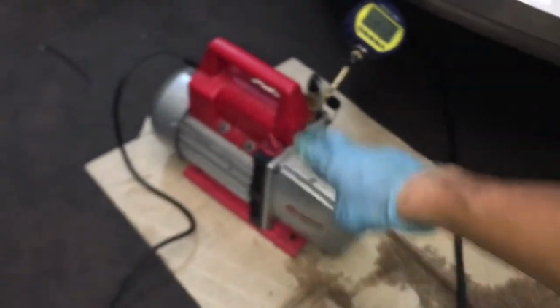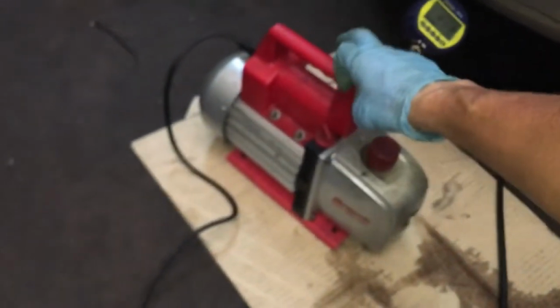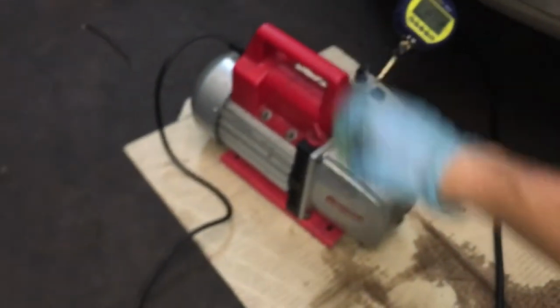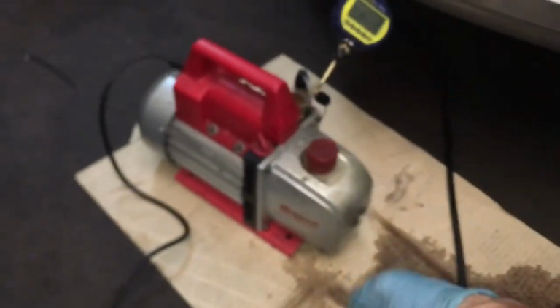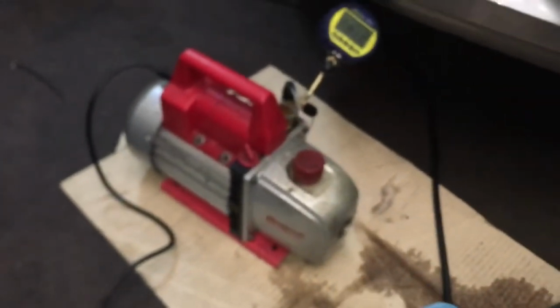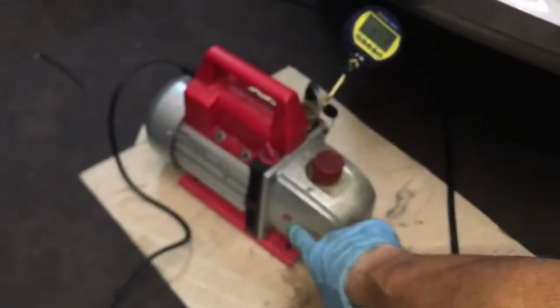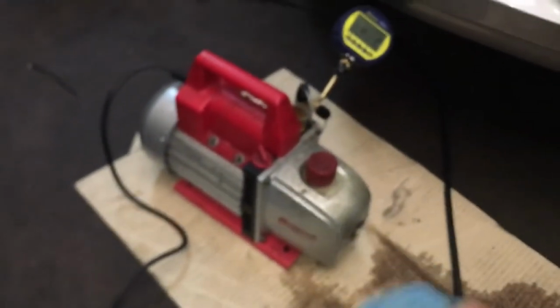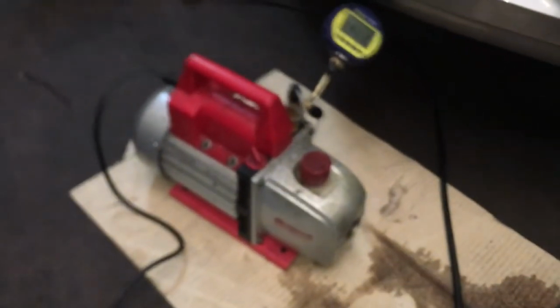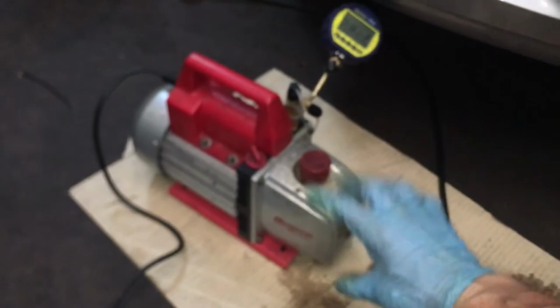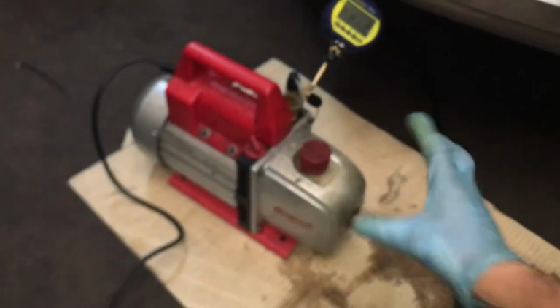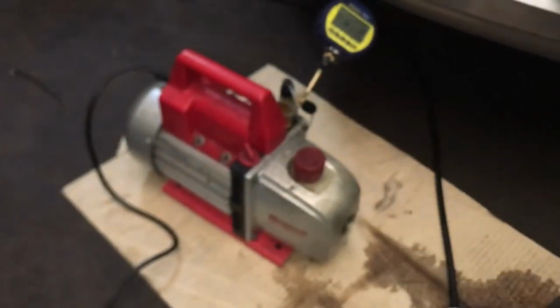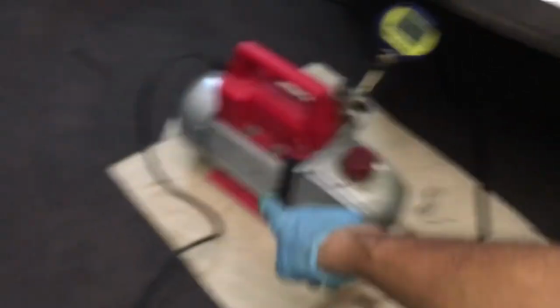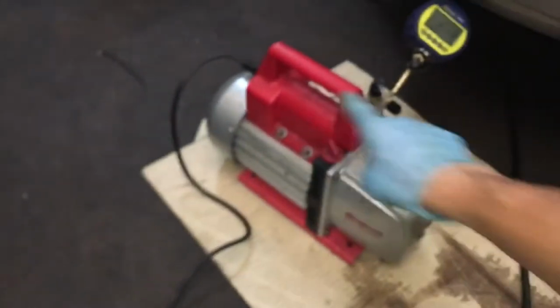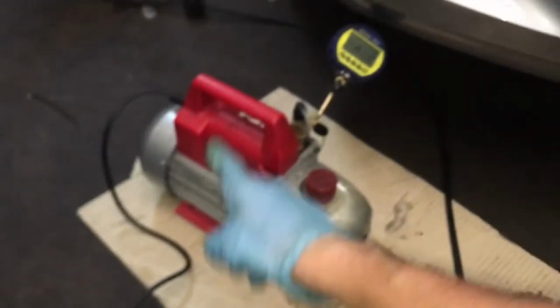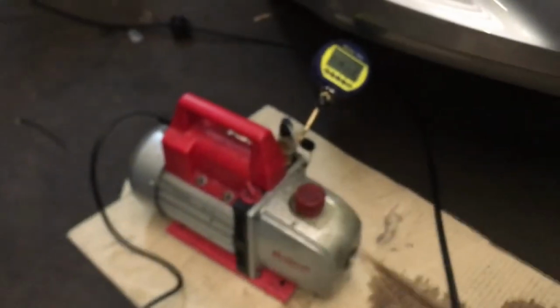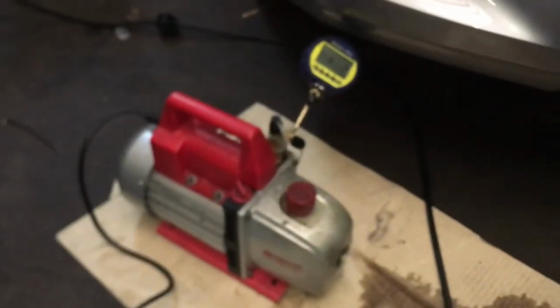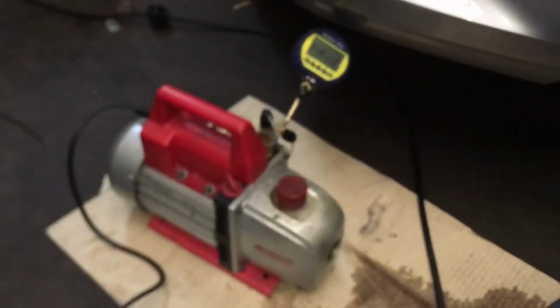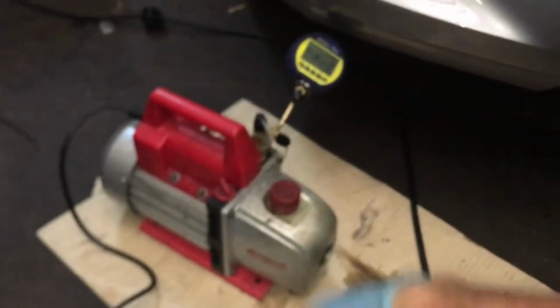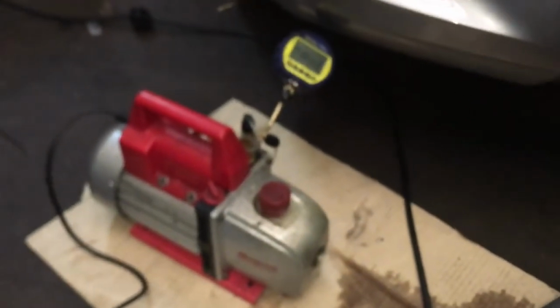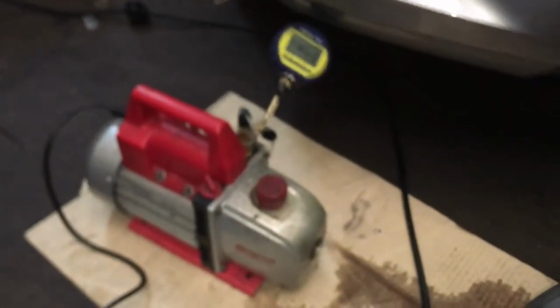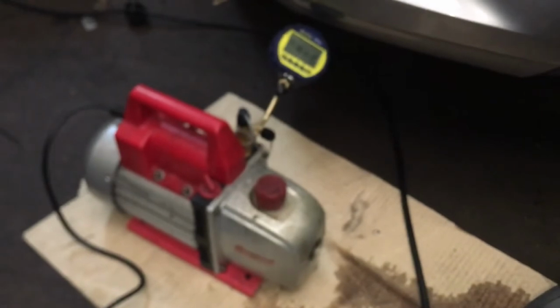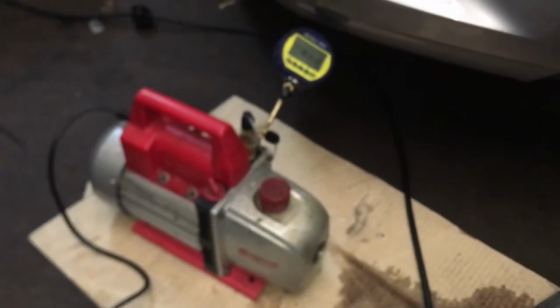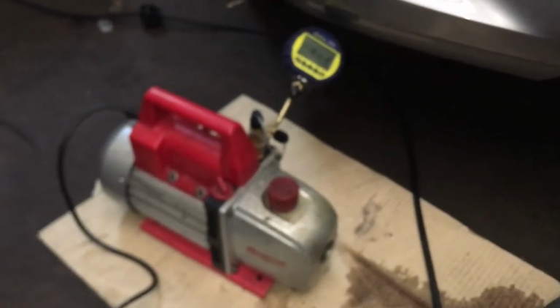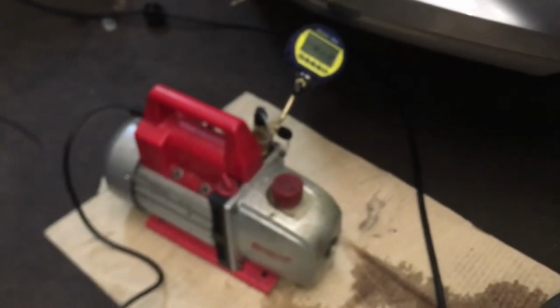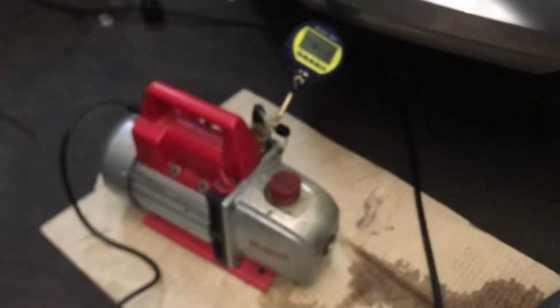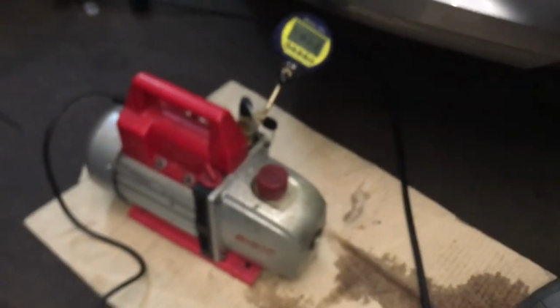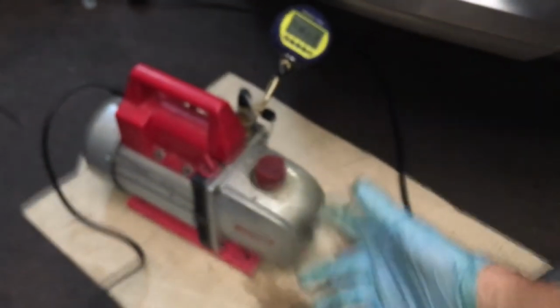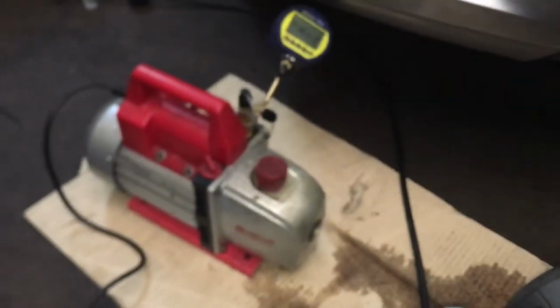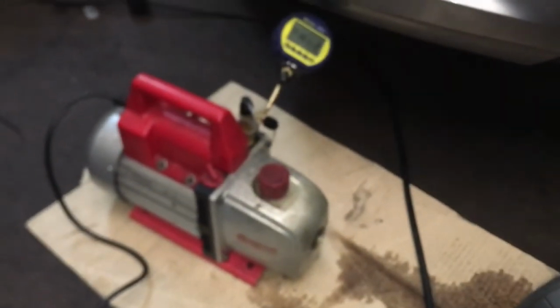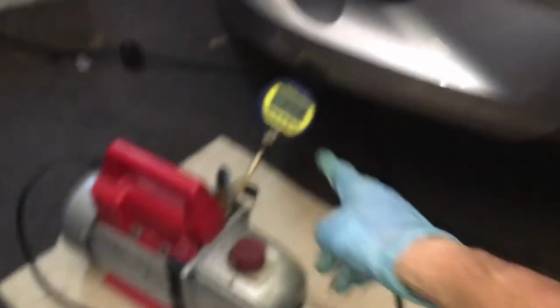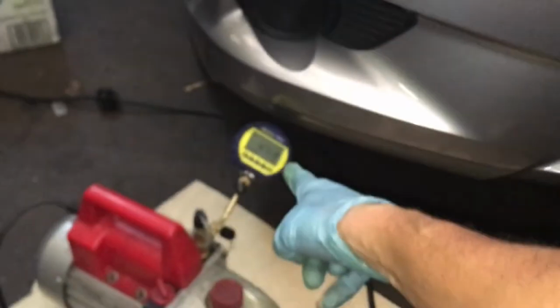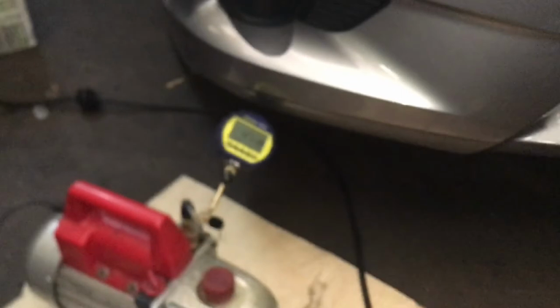They'll change the colors for you, put a different label on it, do some cosmetics — but it's all the same setup. And they just slap a couple hundred dollars extra on the price when they bring it to America and sell it to you like this.